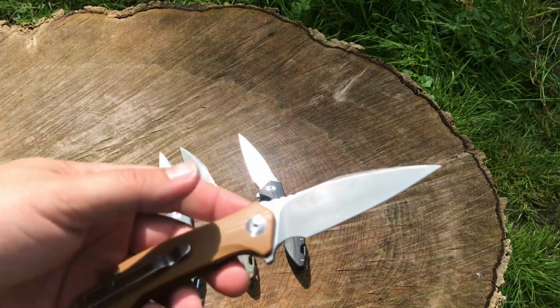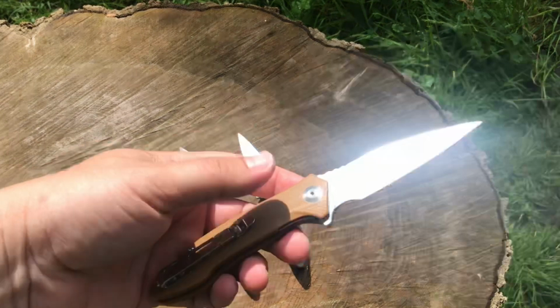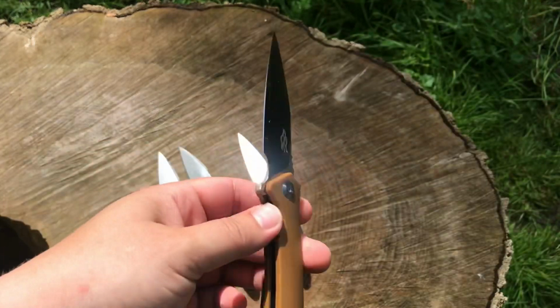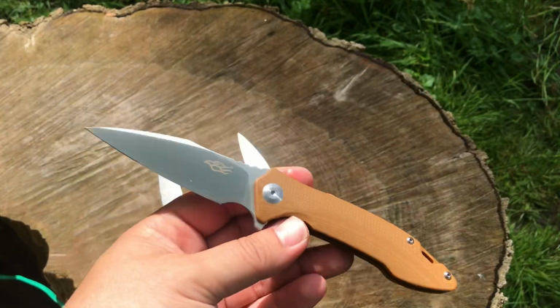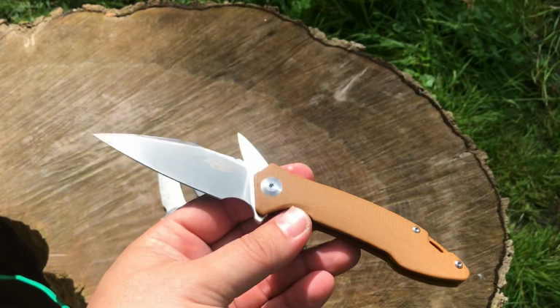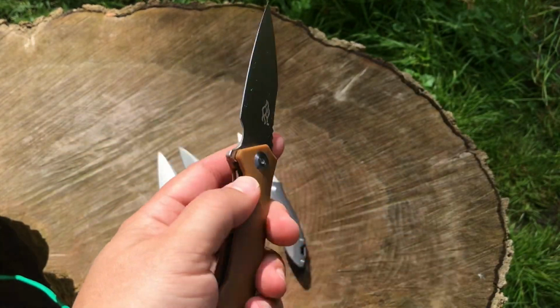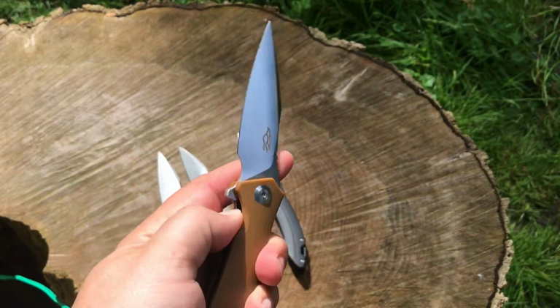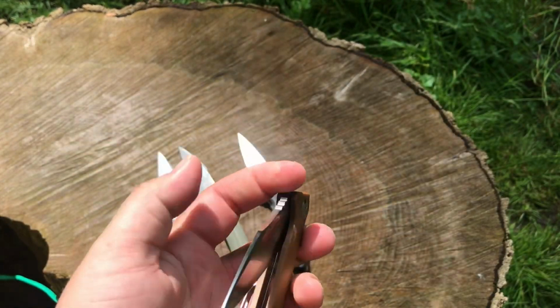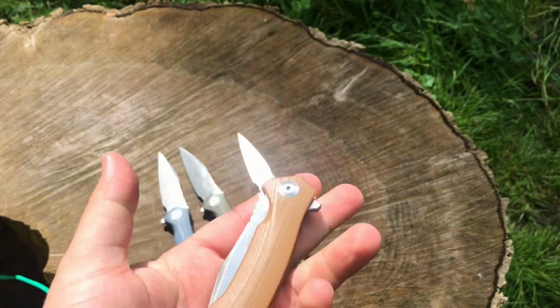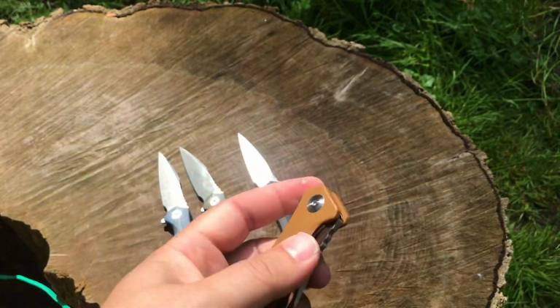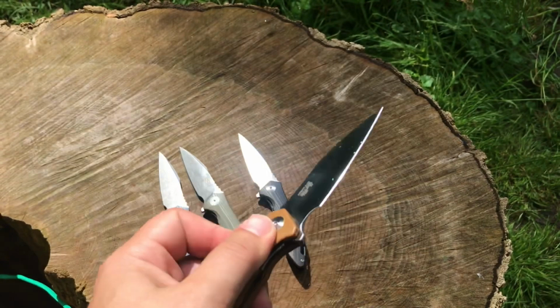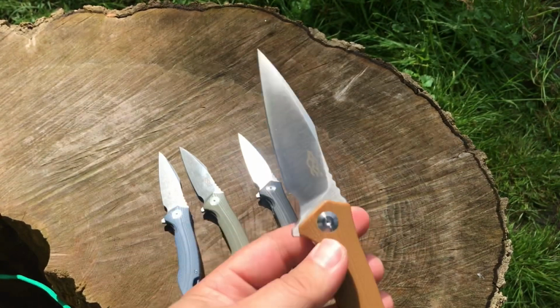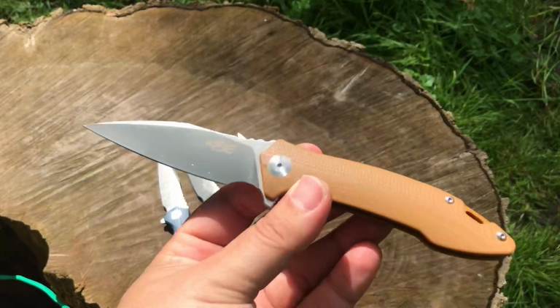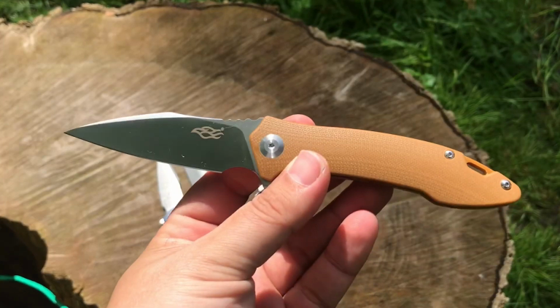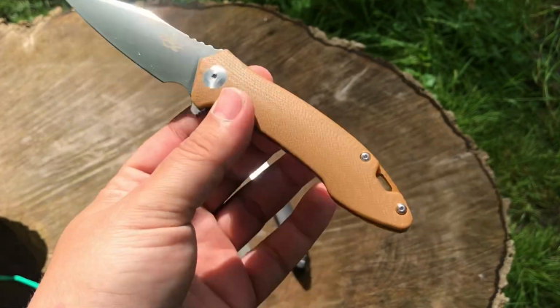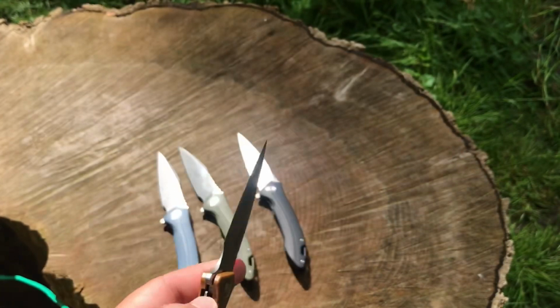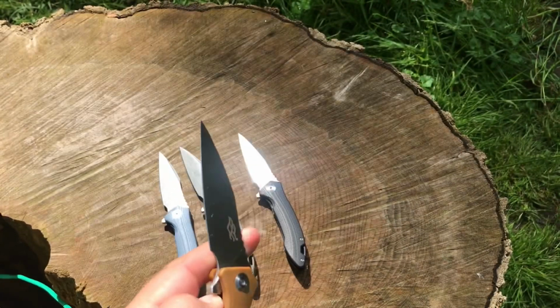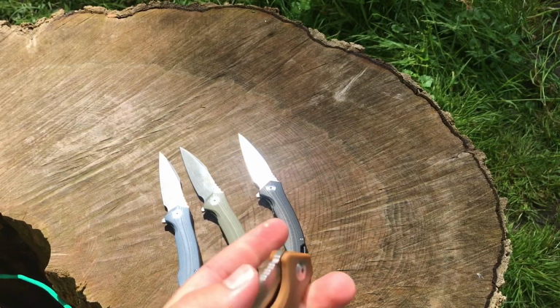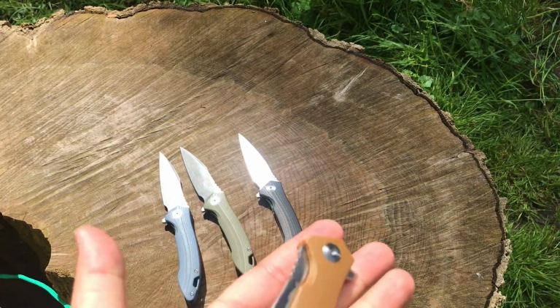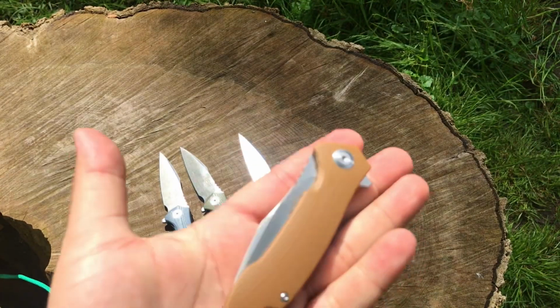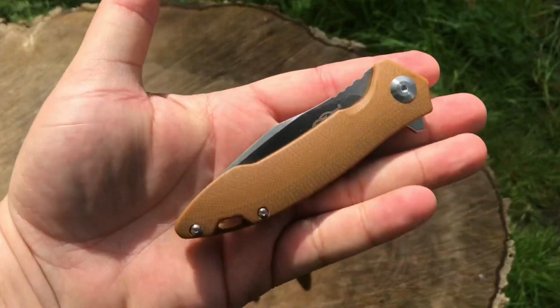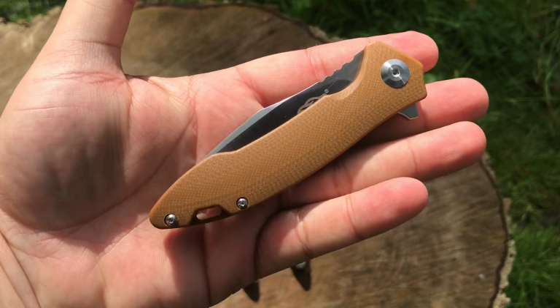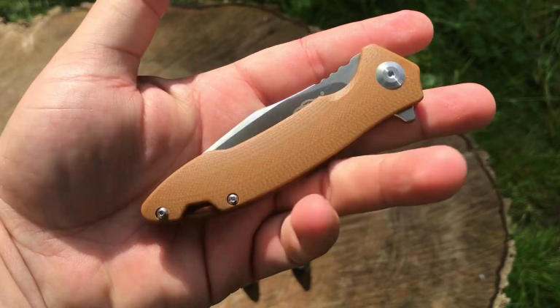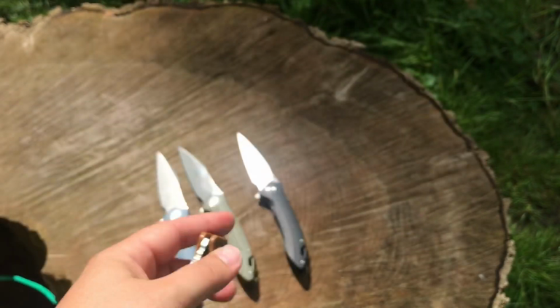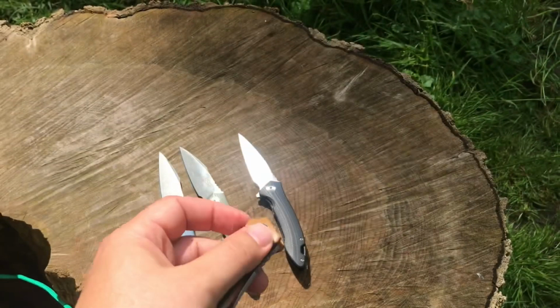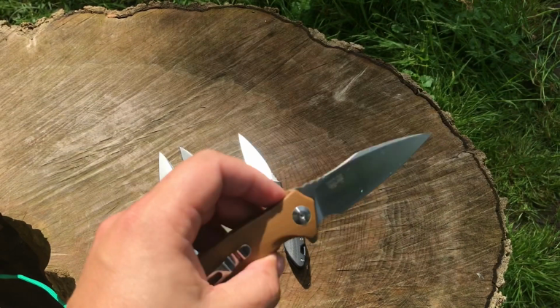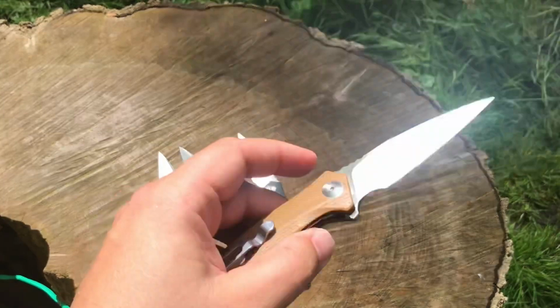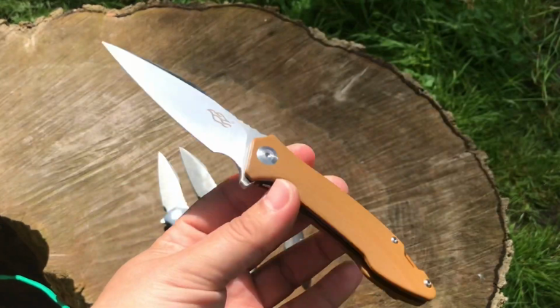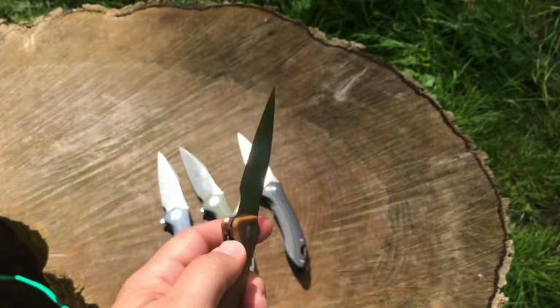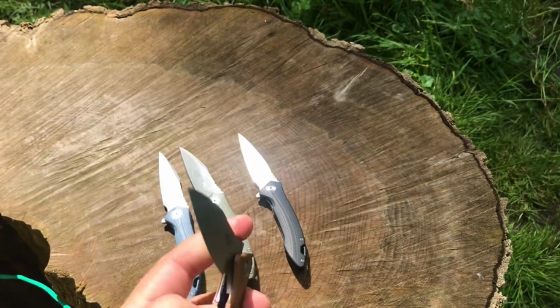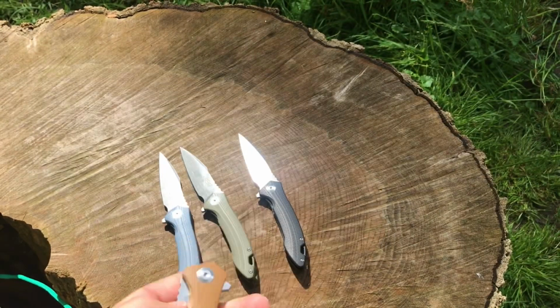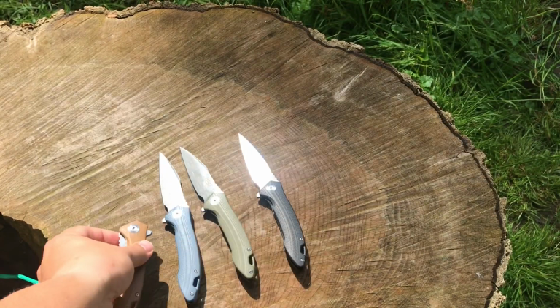If you guys are looking for a budget blade, these run about 30 bucks. Highly recommend the FH-51 — I'll put a link where you can buy them in the description below. Pretty nice little knives. Thanks for watching, guys.